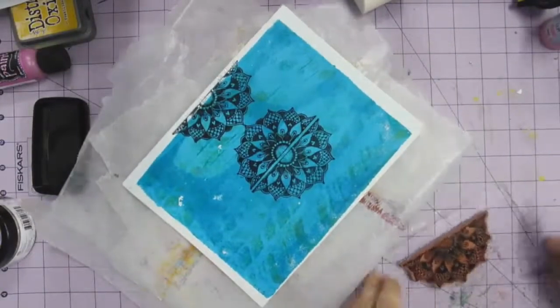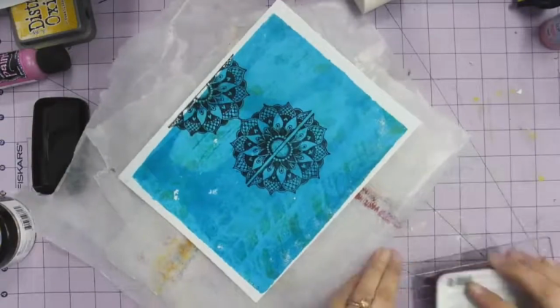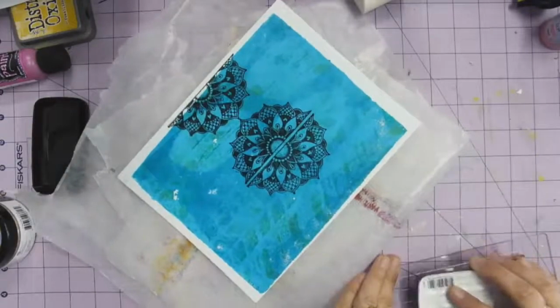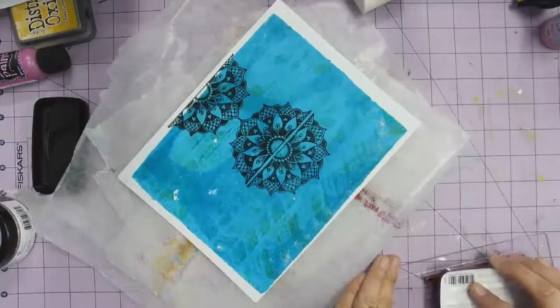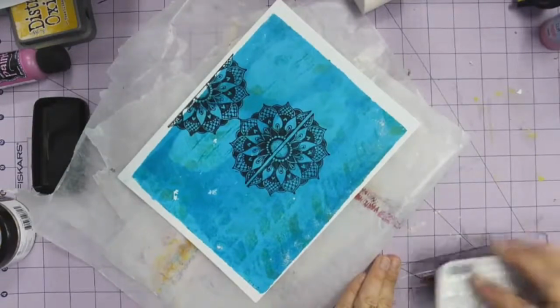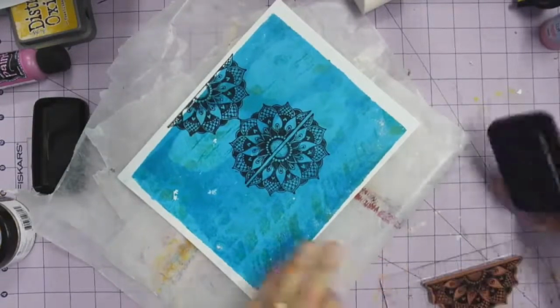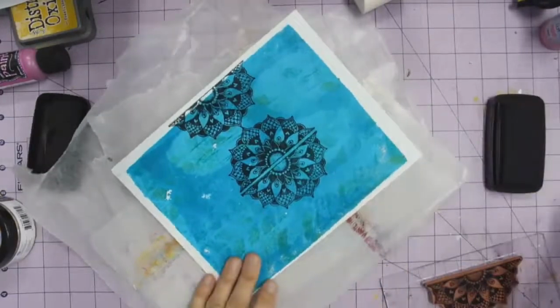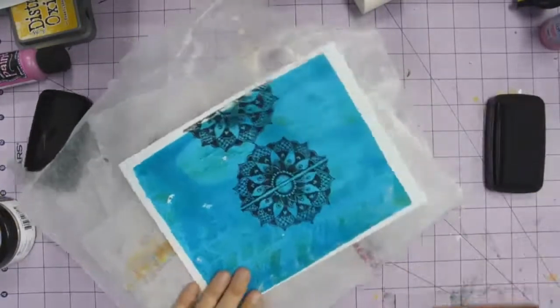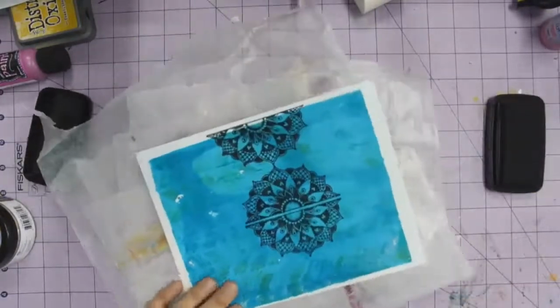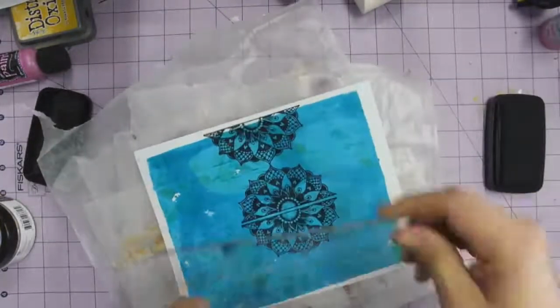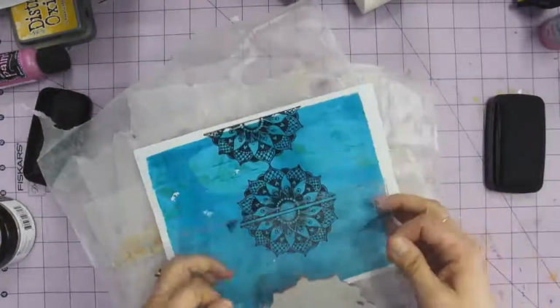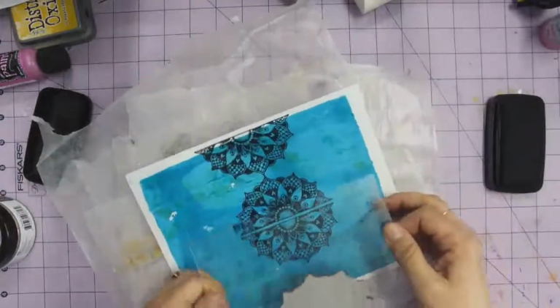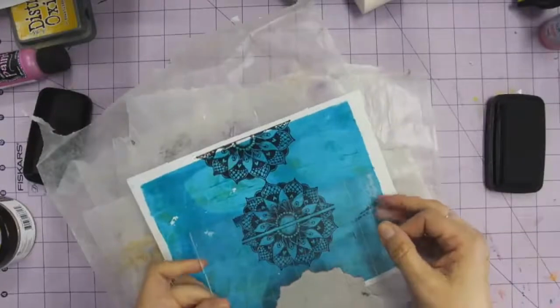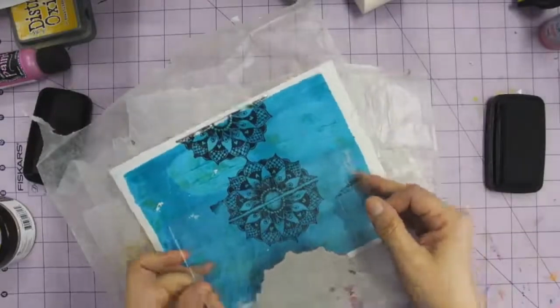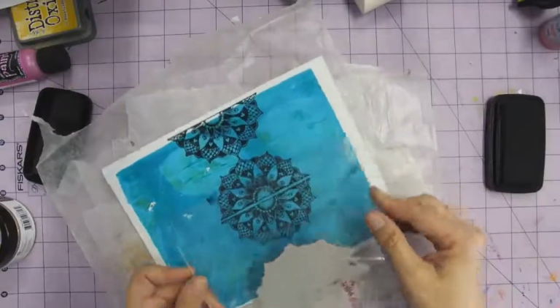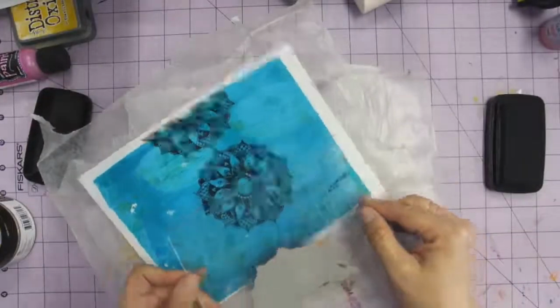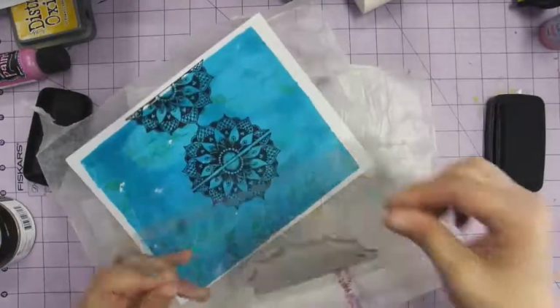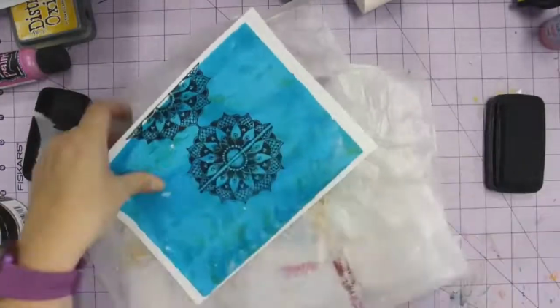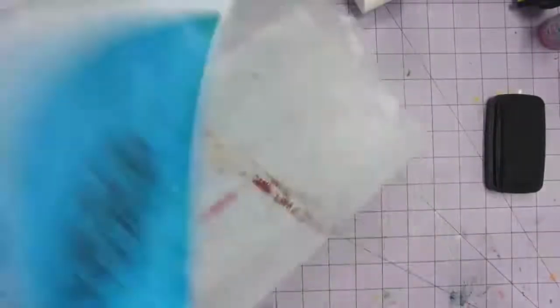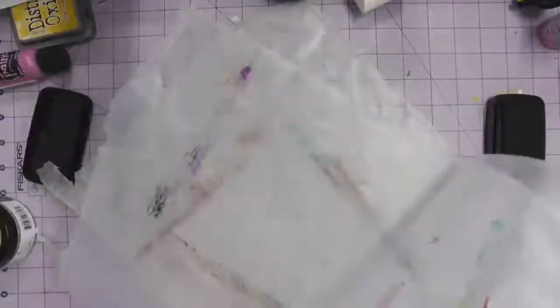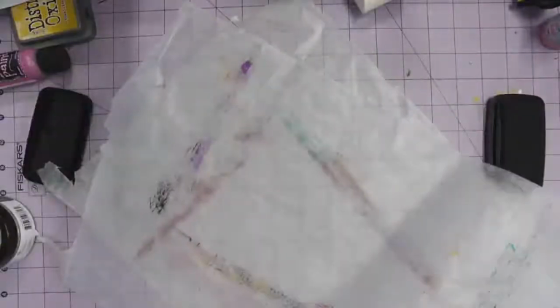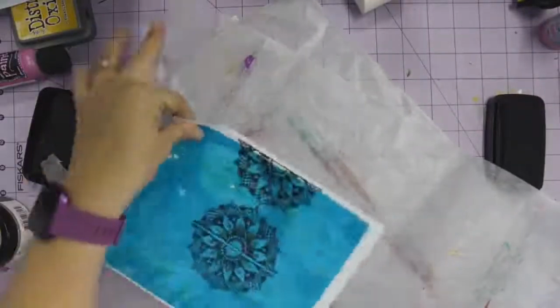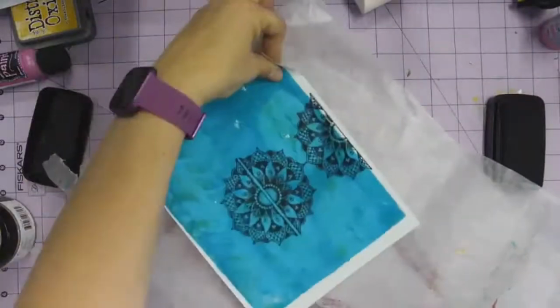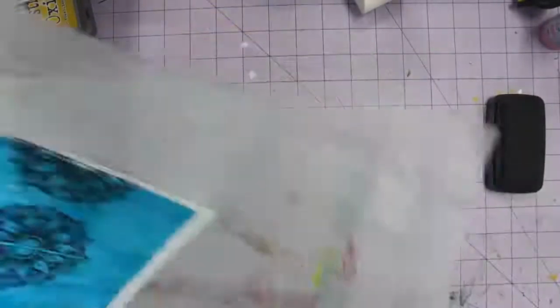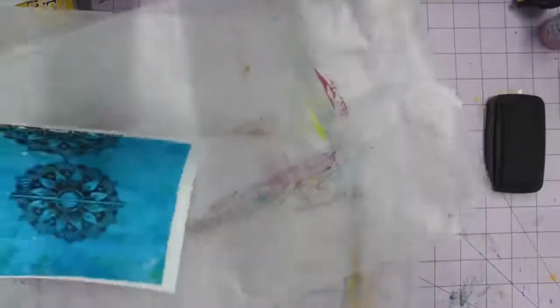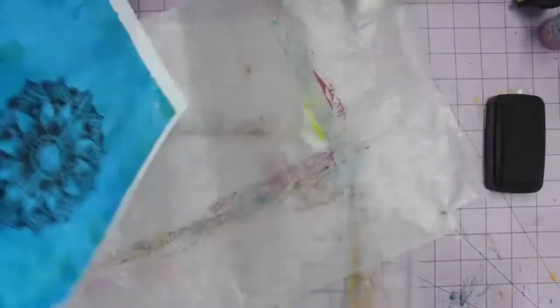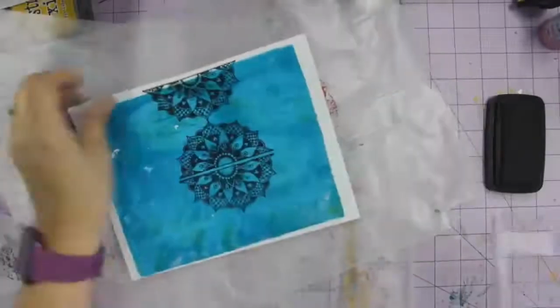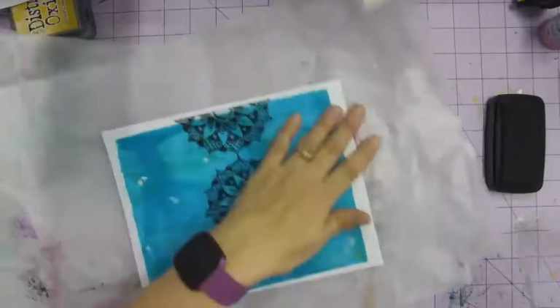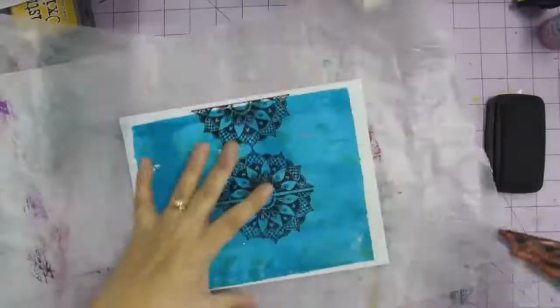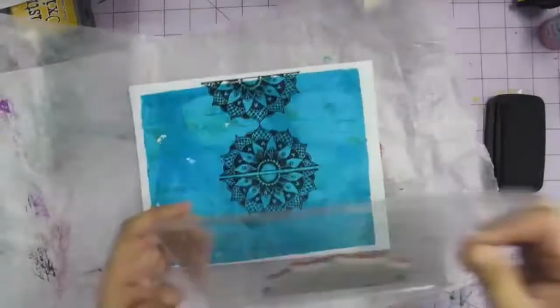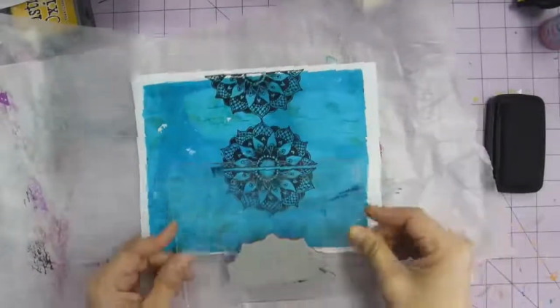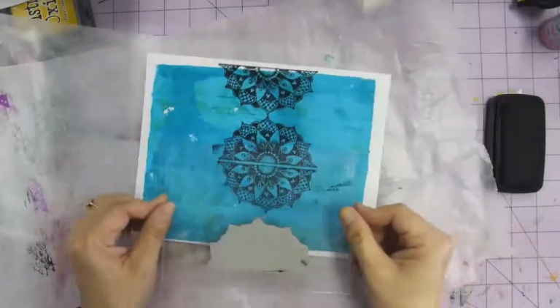All of Seth Apter's new stuff, all of Paper Artsy's brand-new colors — I have a ton of stuff coming in. You've seen all the Elizabeth Craft Designs if you watched my product reveal. I've just got lots to do and also lots to show you.